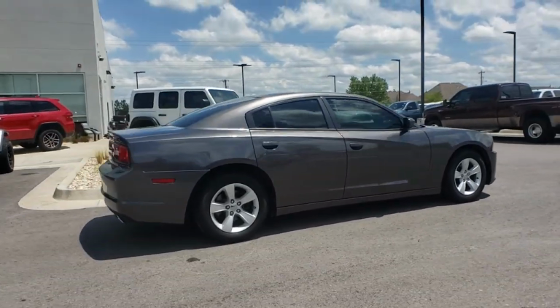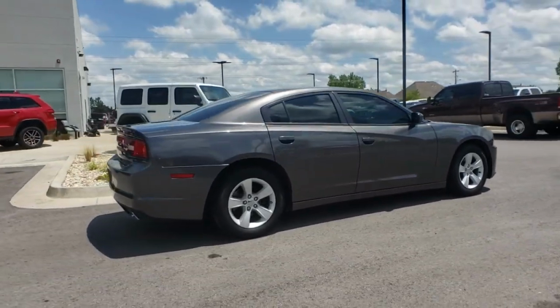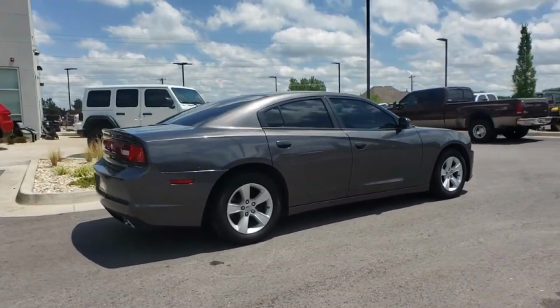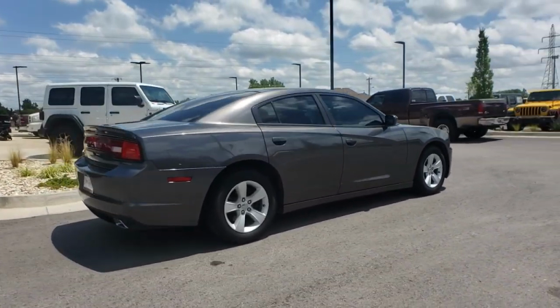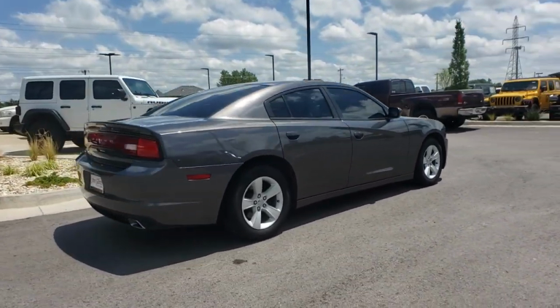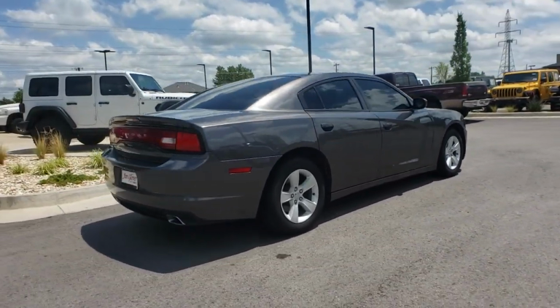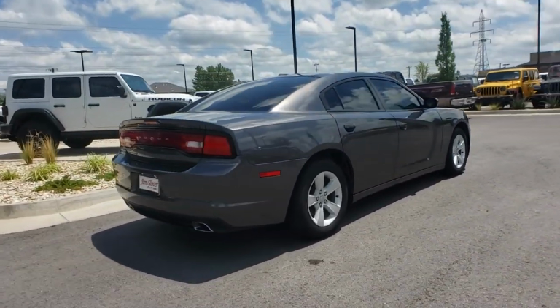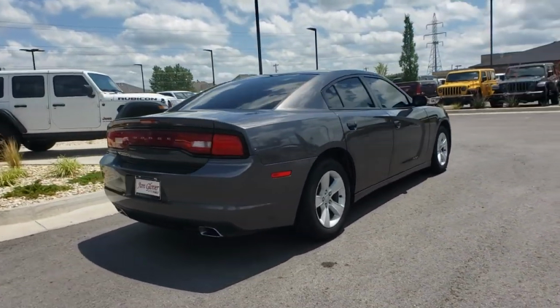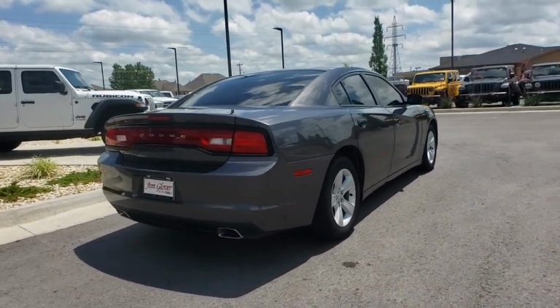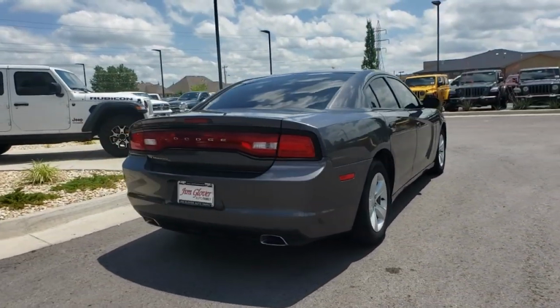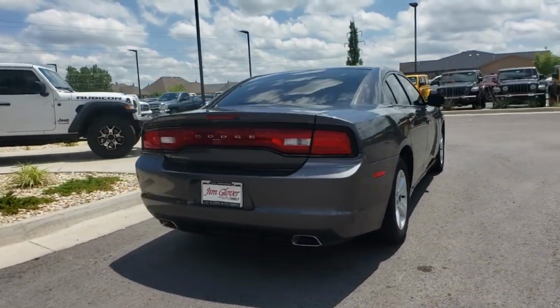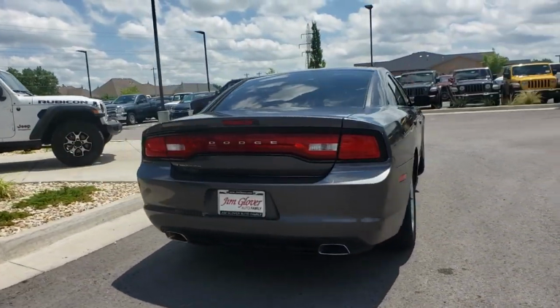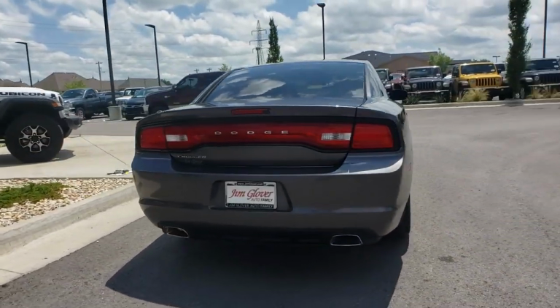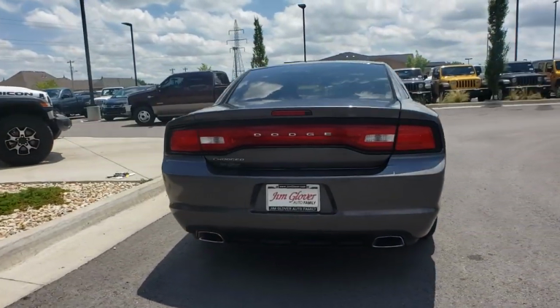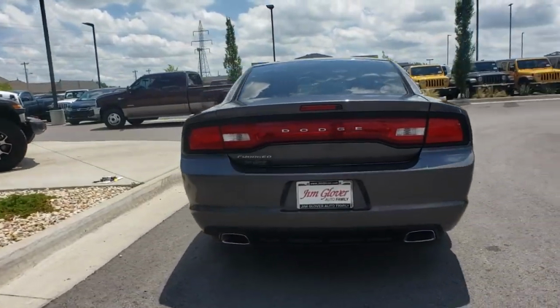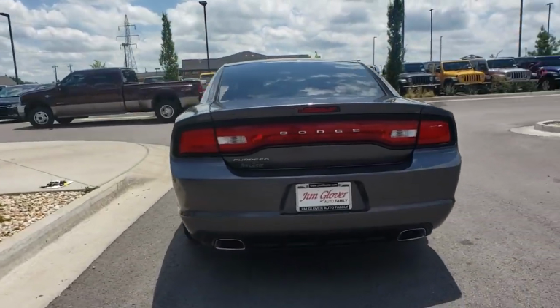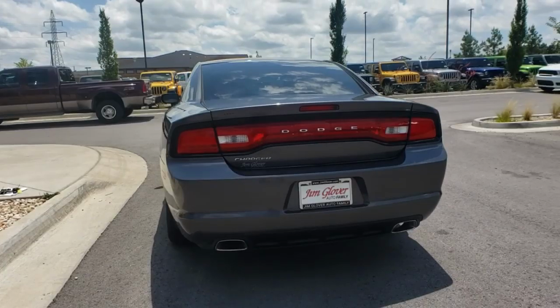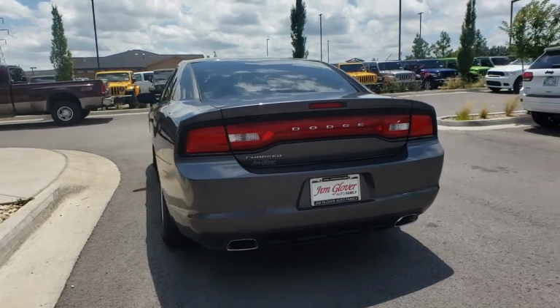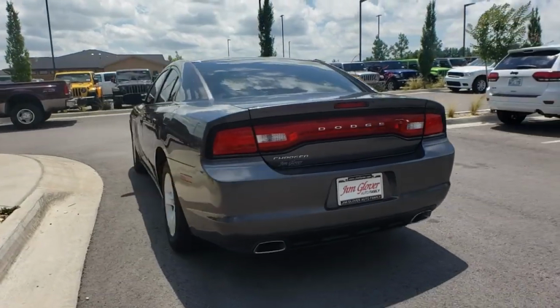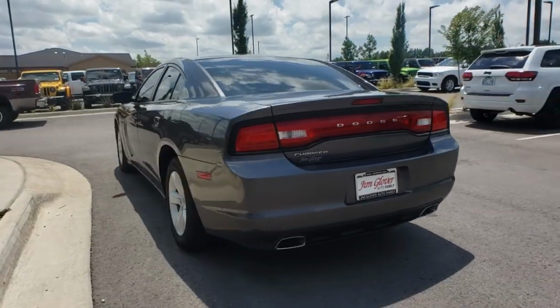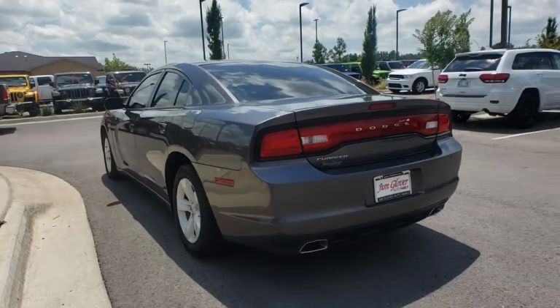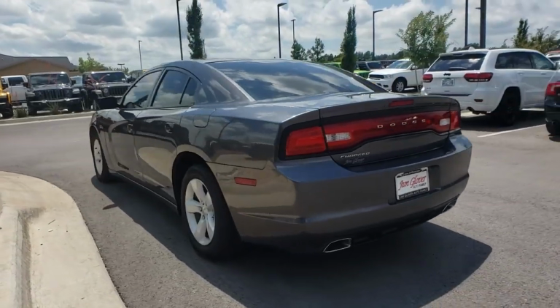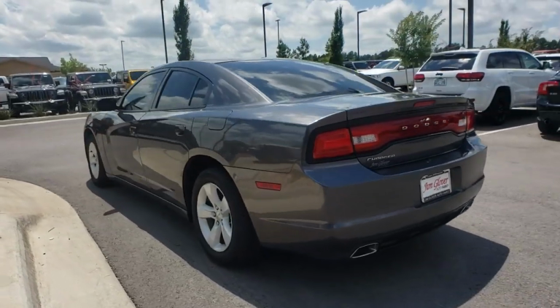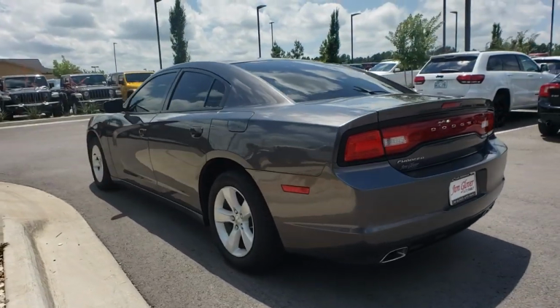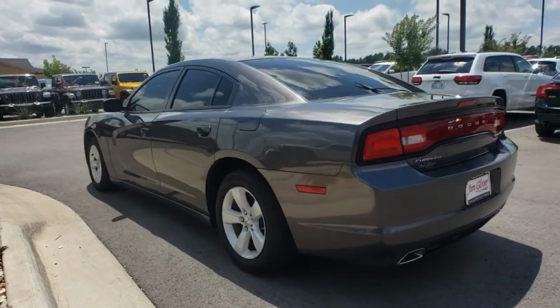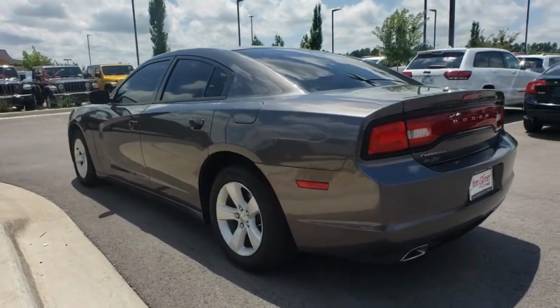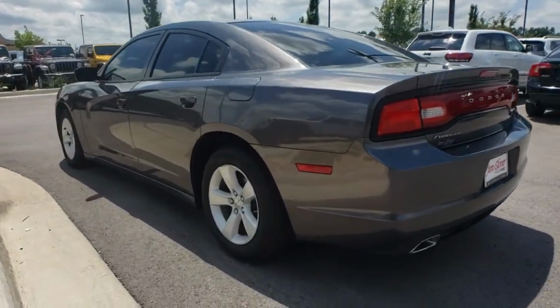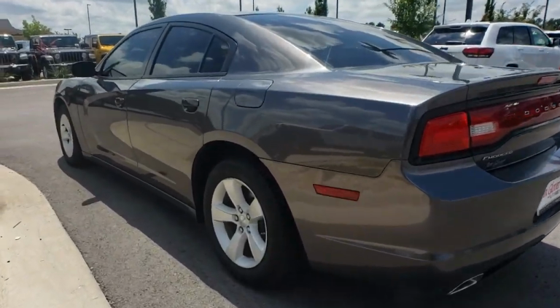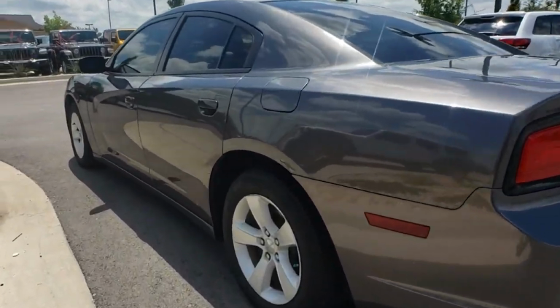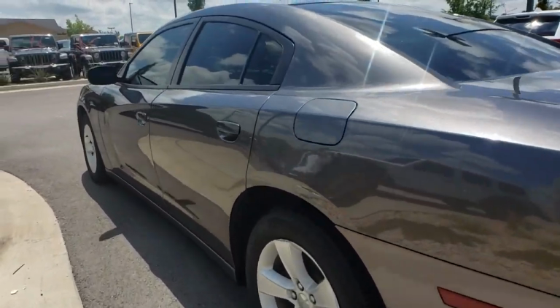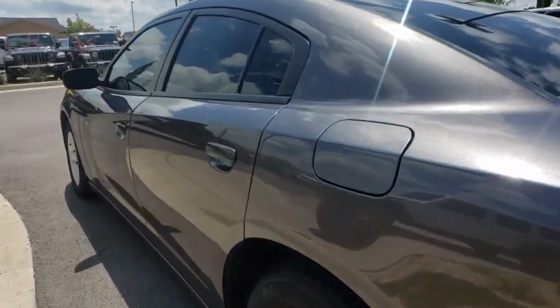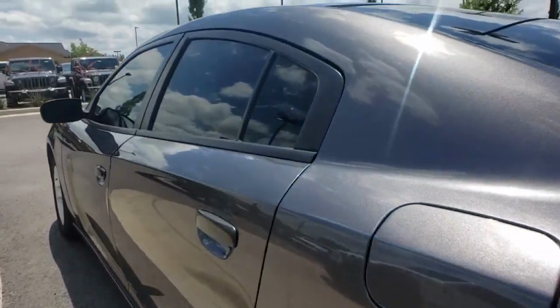Peace of mind comes standard with Charger's 5-star government front and side impact crash test rating. This vehicle has less than 55,000 miles.